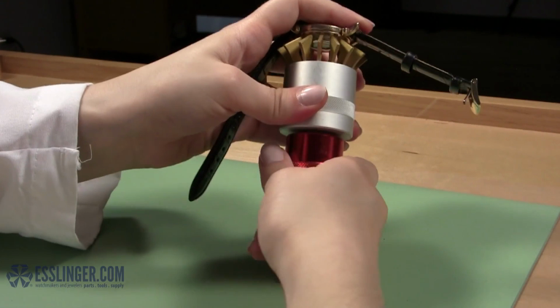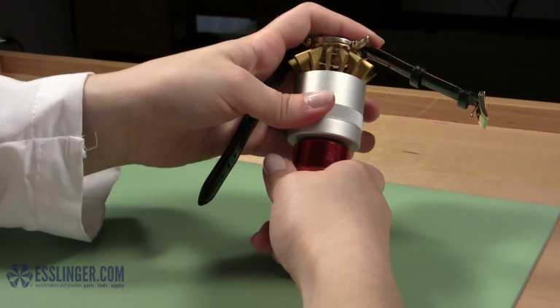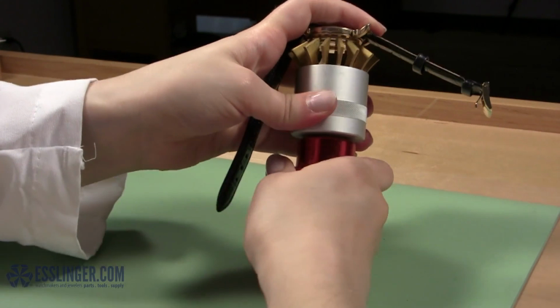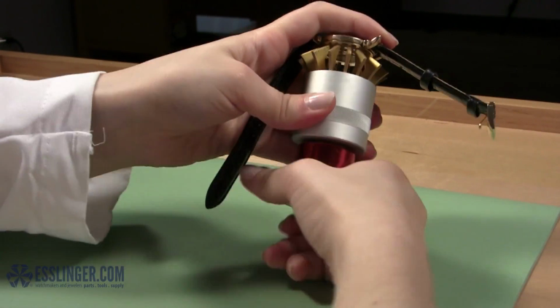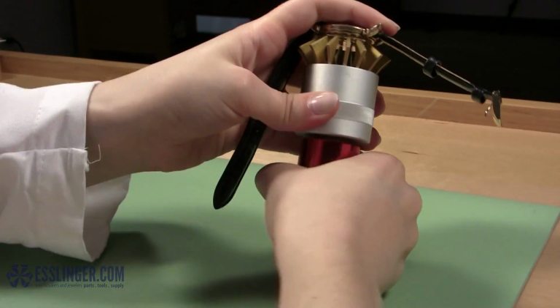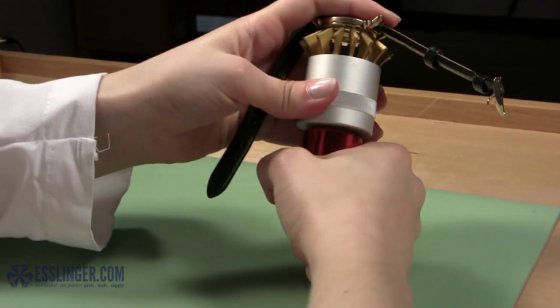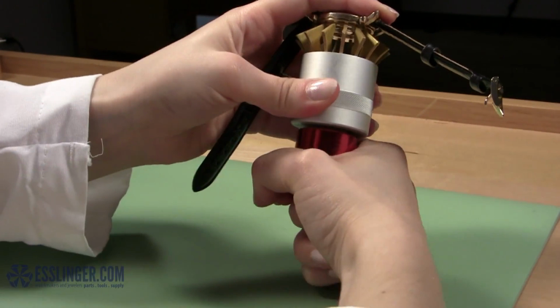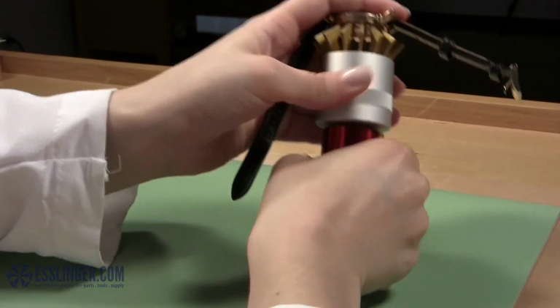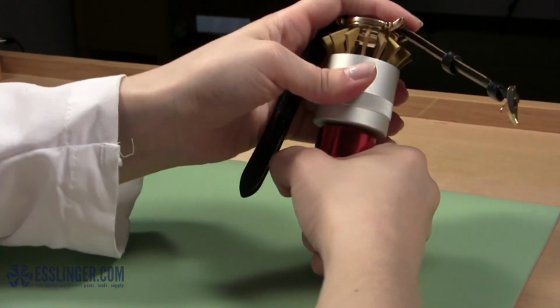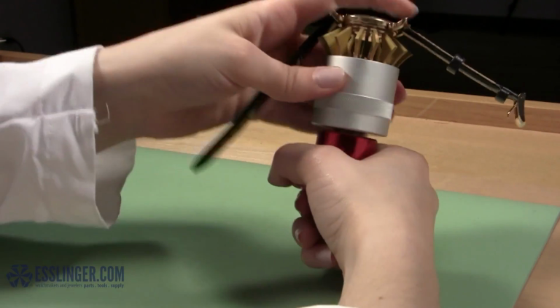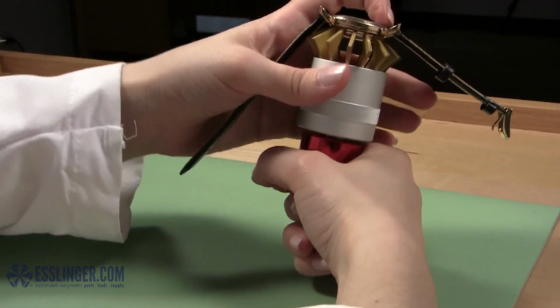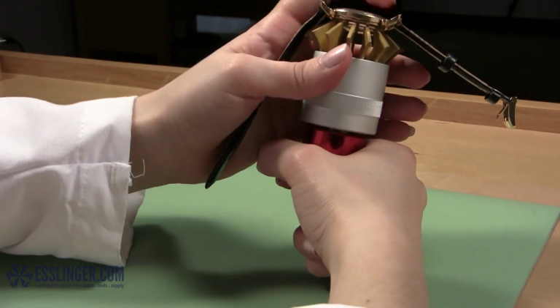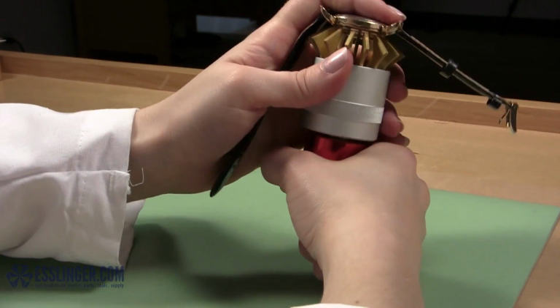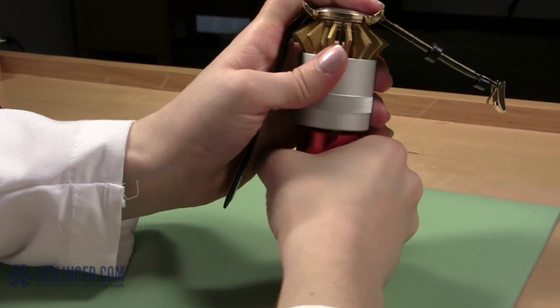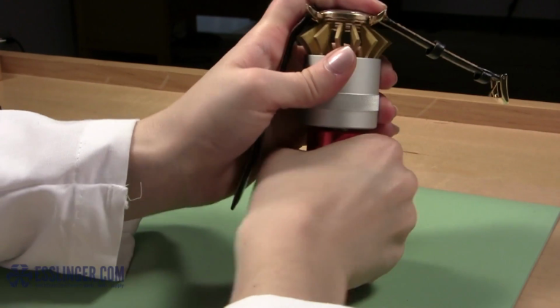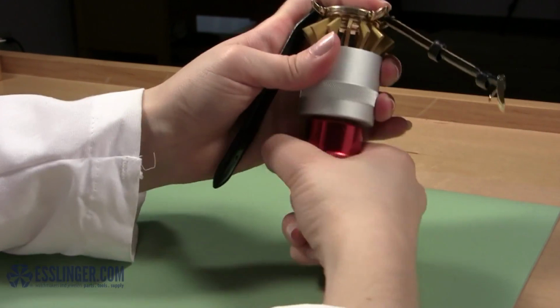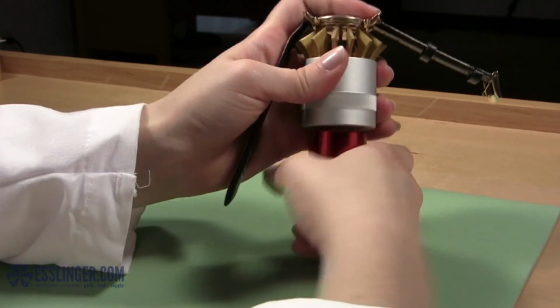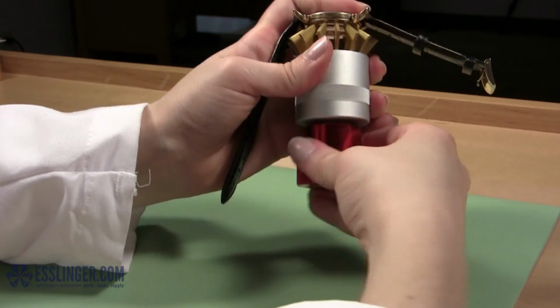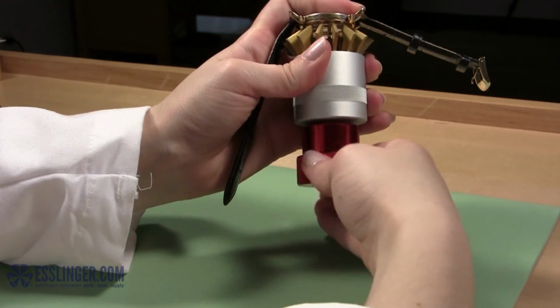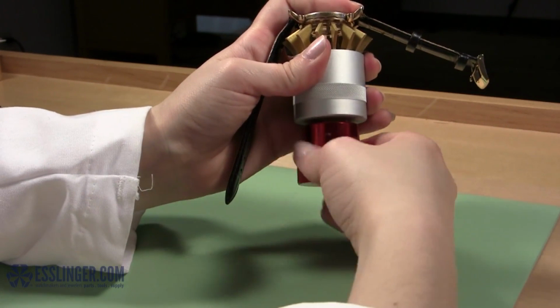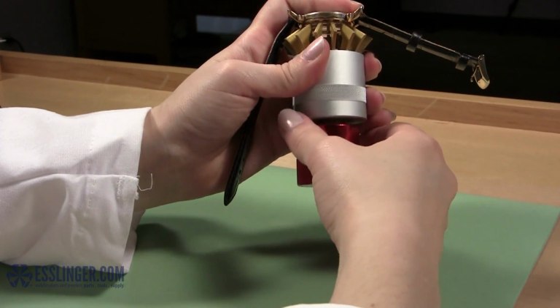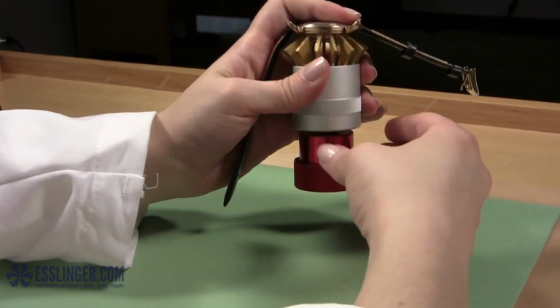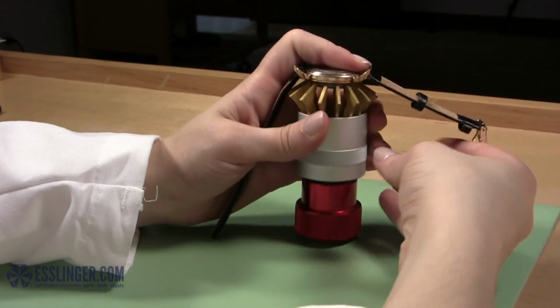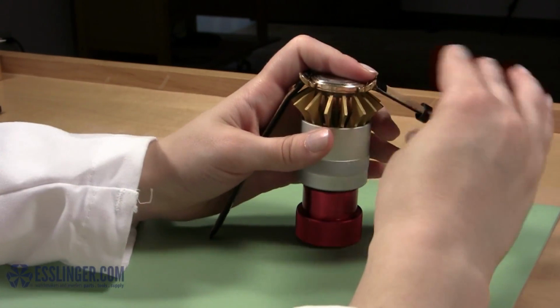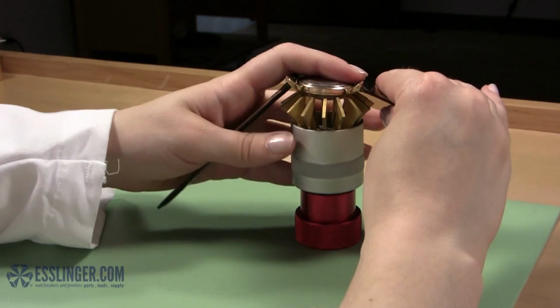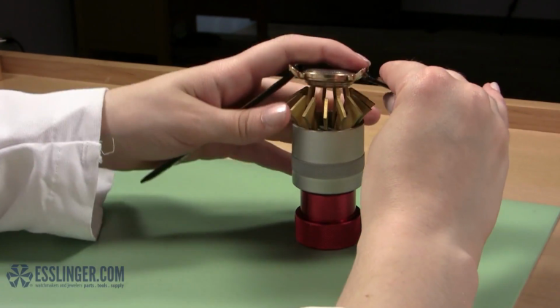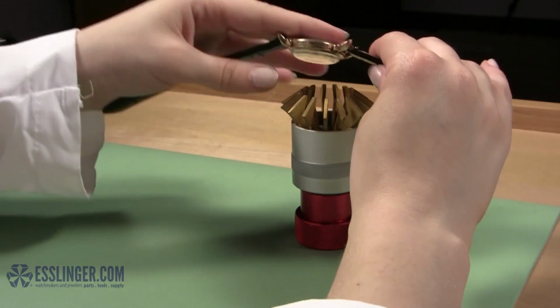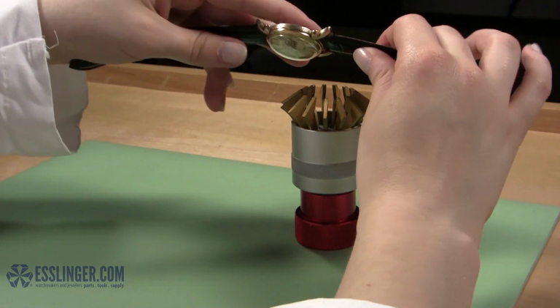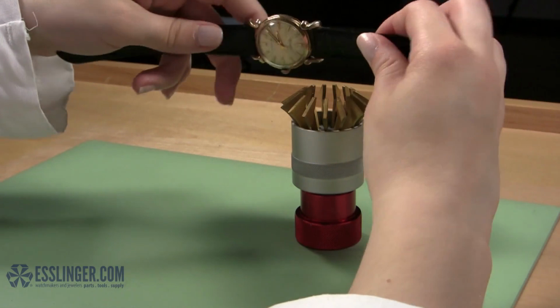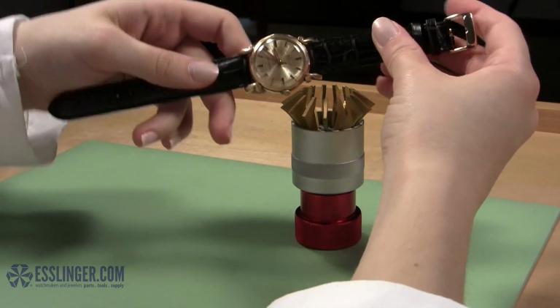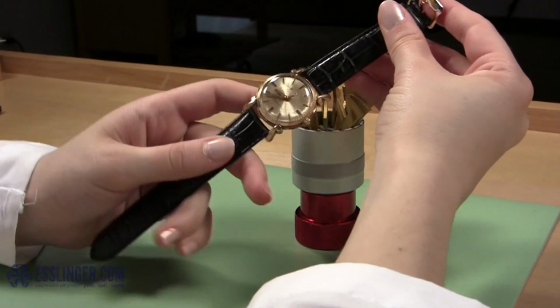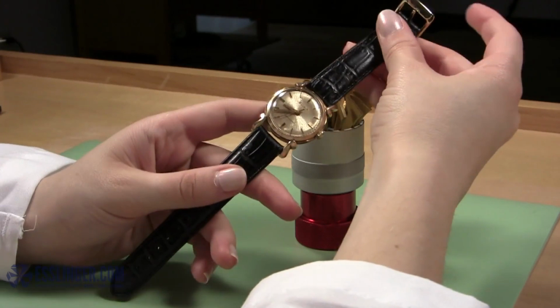After you have replaced the watch crystal in the case, you can continue wearing your watch again with pride knowing that you repaired it yourself. For help with other simple watch repairs, check out Esslinger.com's YouTube channel today.